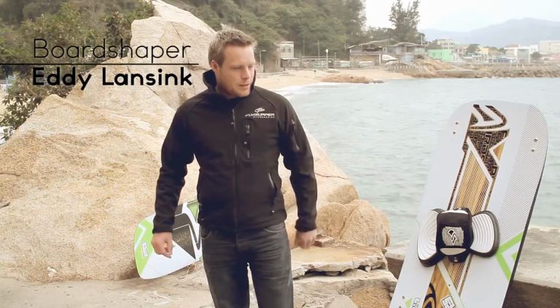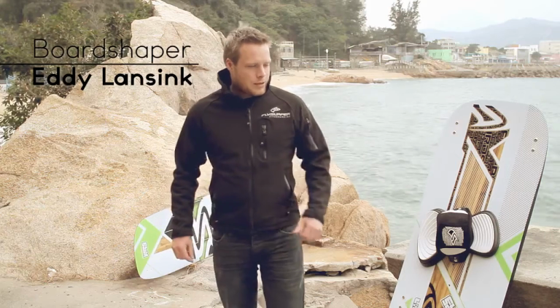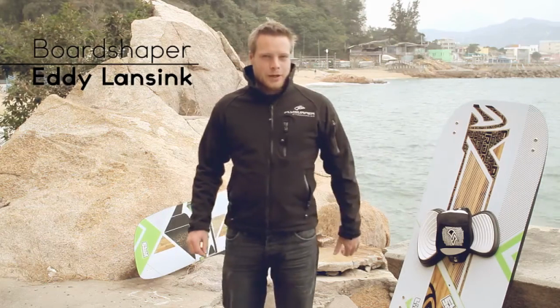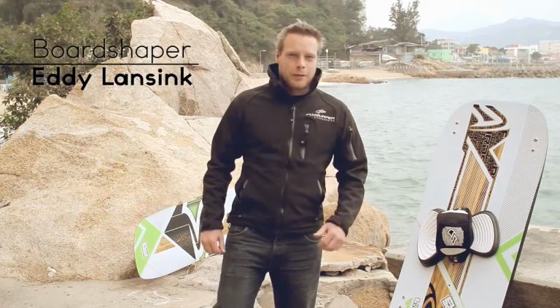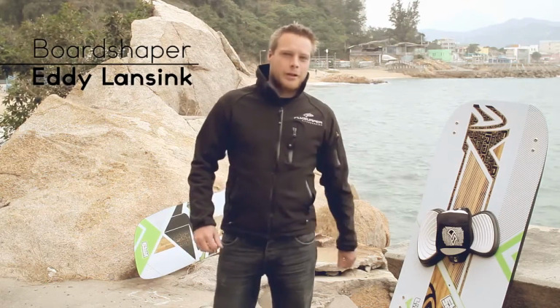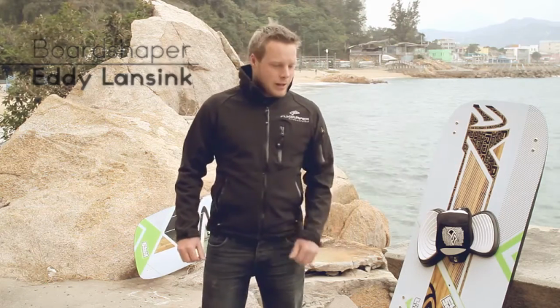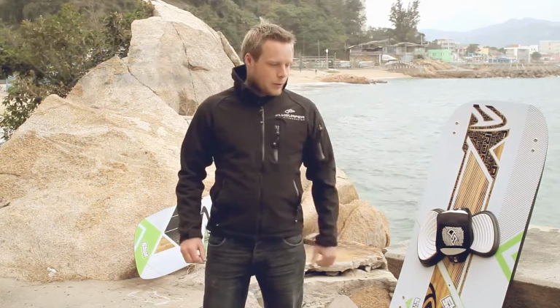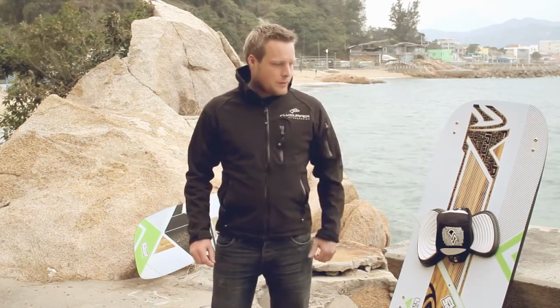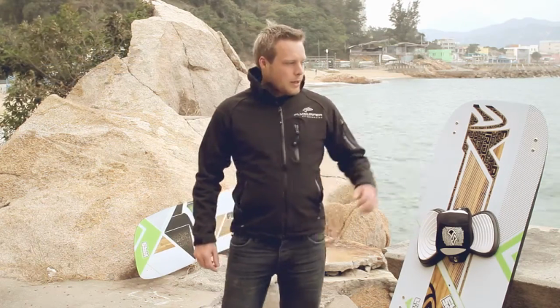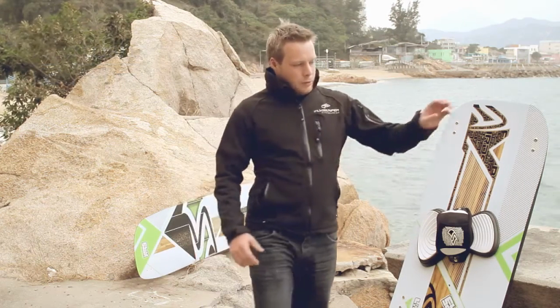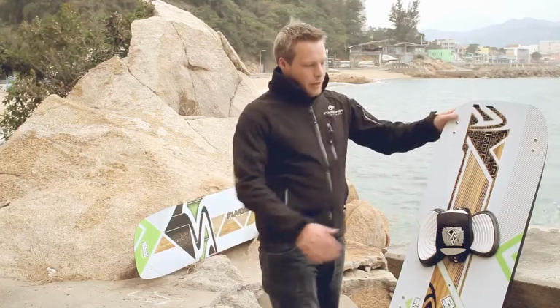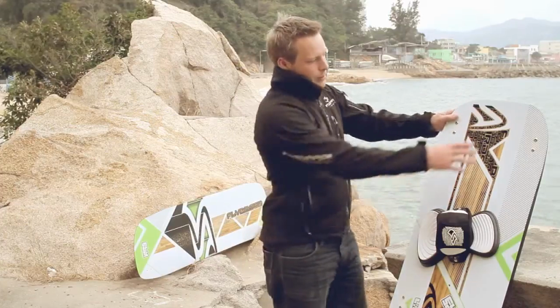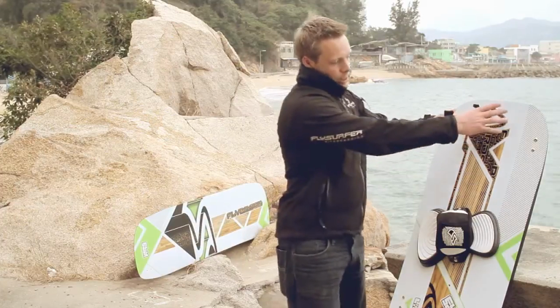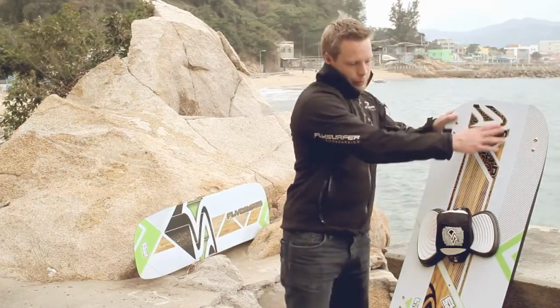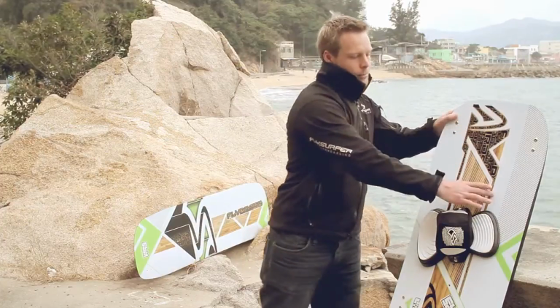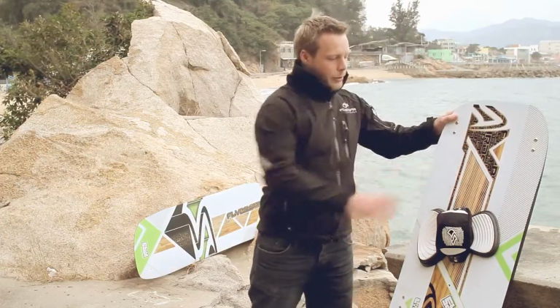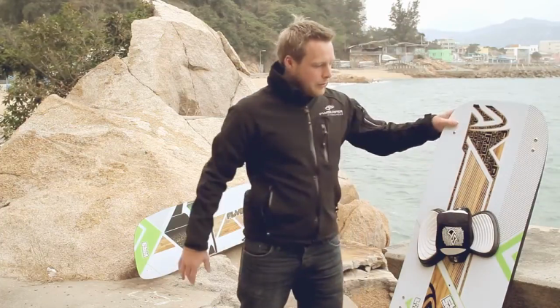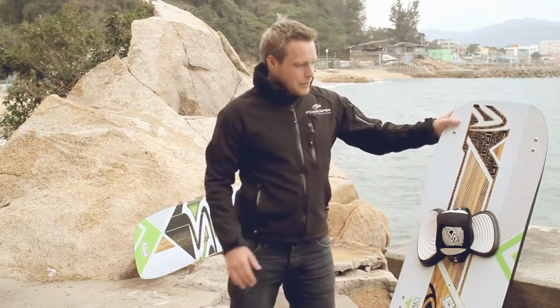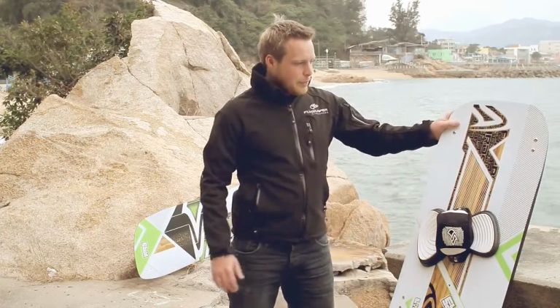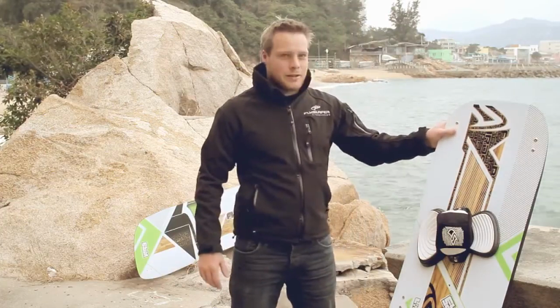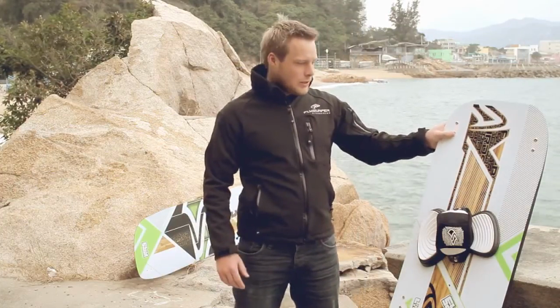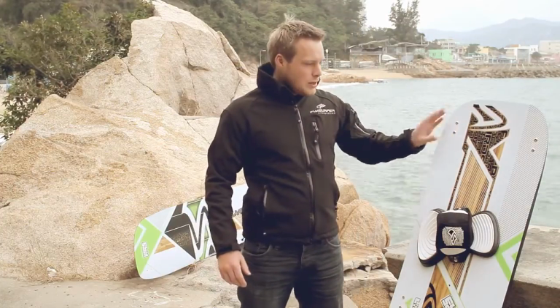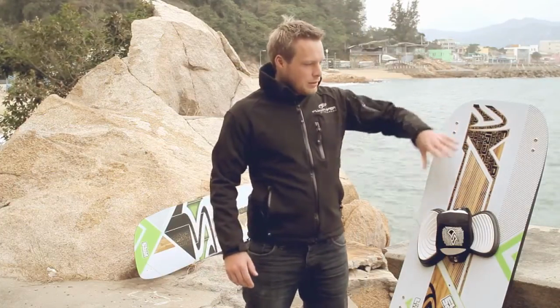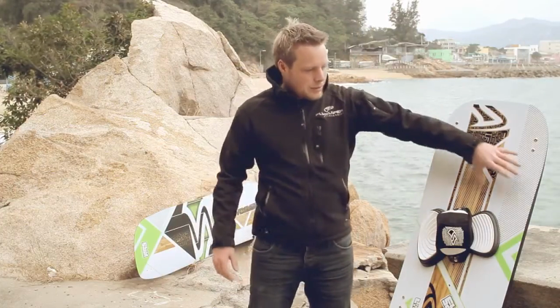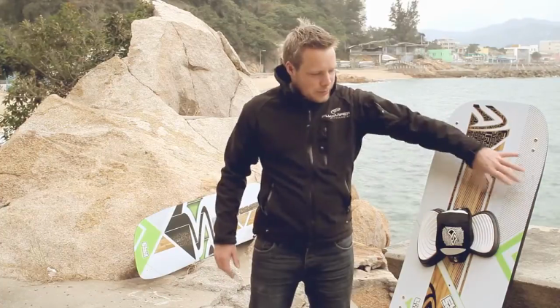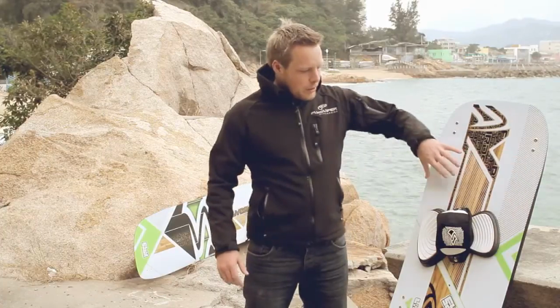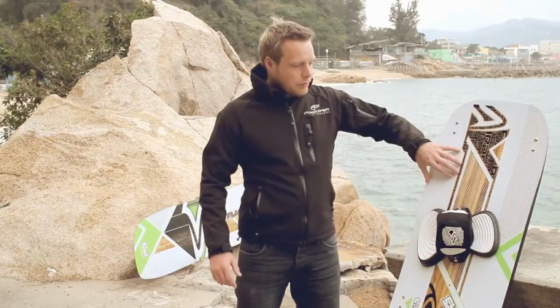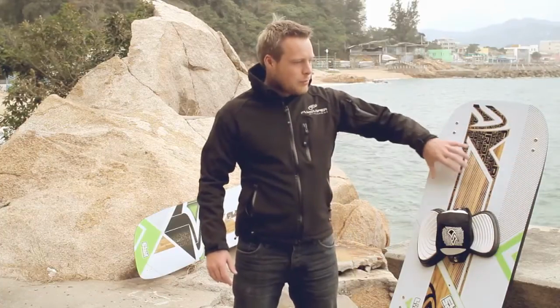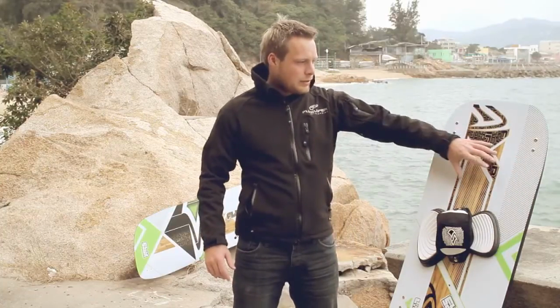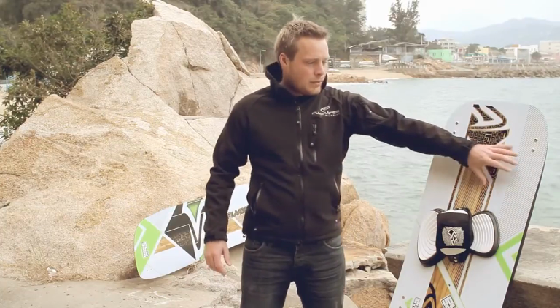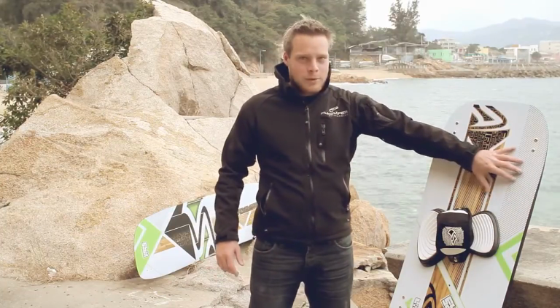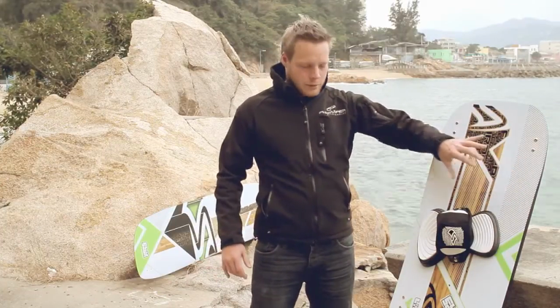This year we have completely redesigned the board. In the middle we have a wood beam which provides the pop and the stiffness, and around this we have areas of foam that keep the board light.